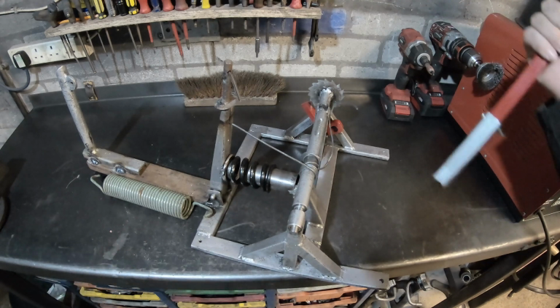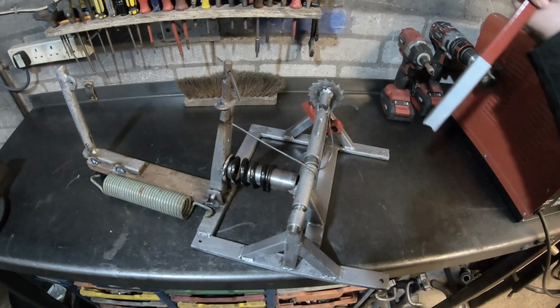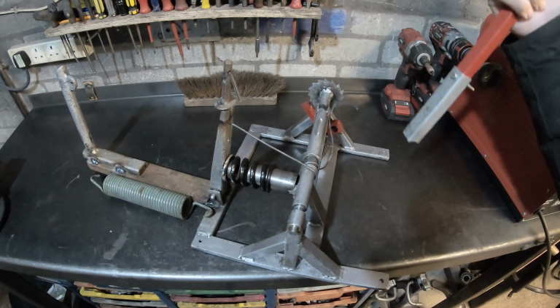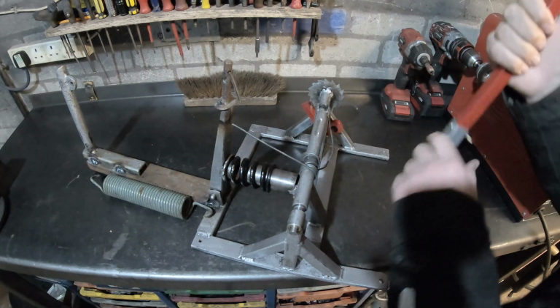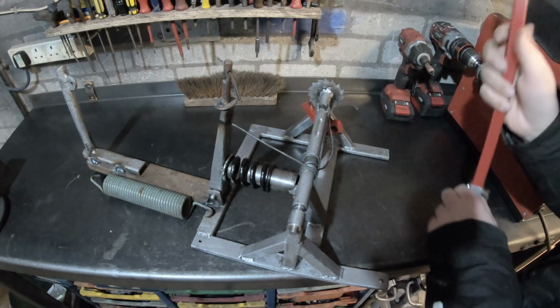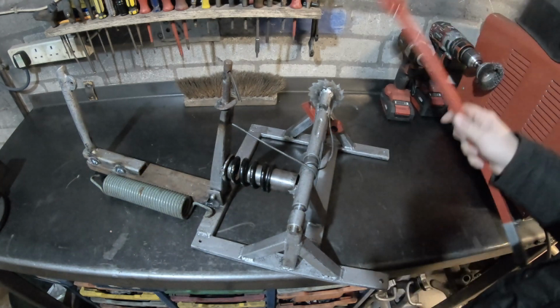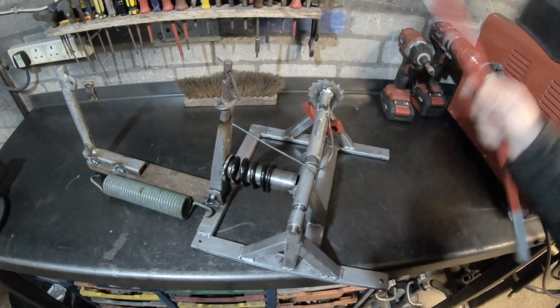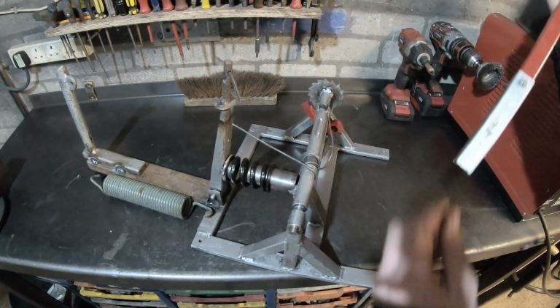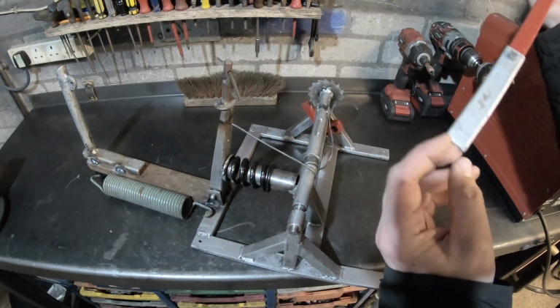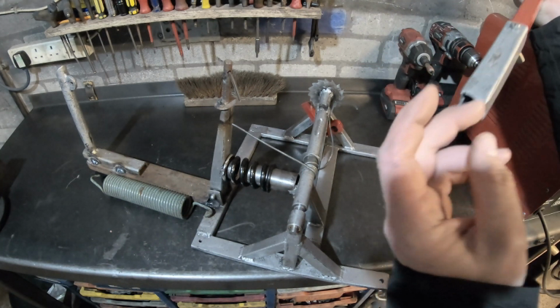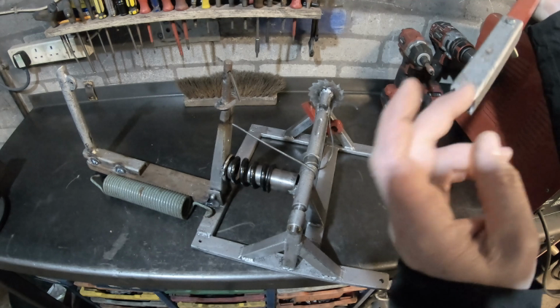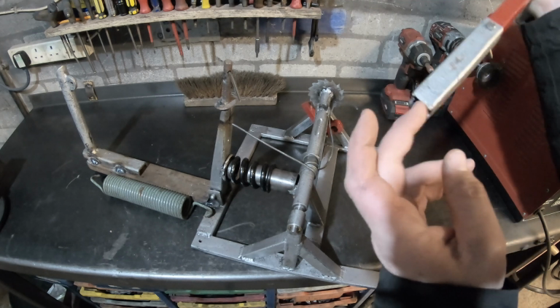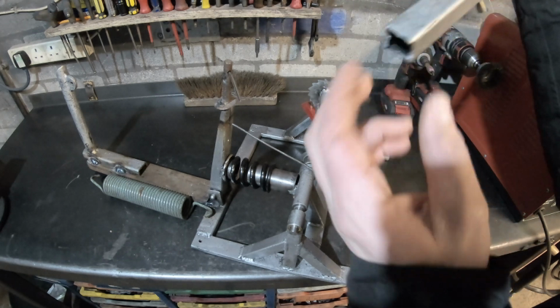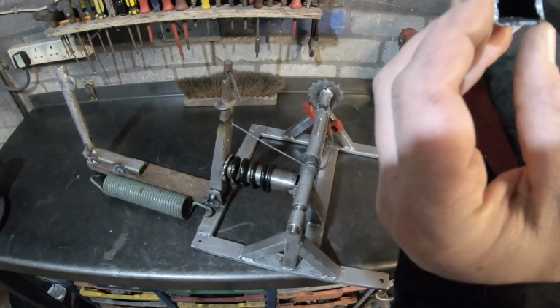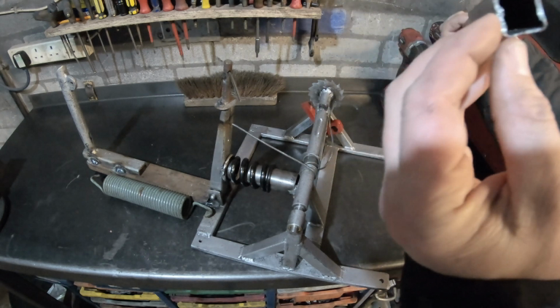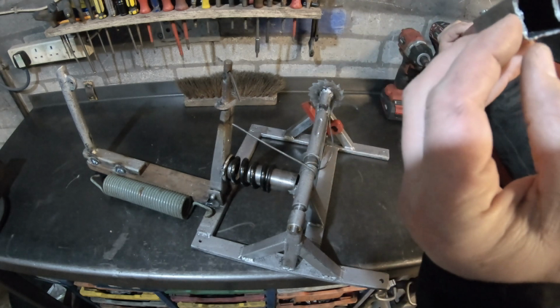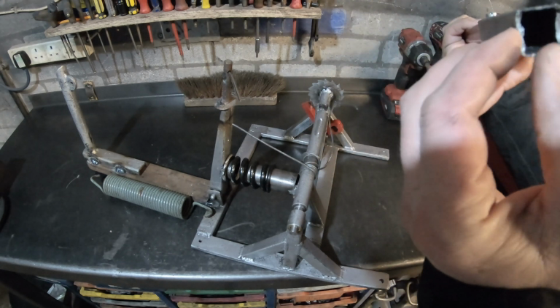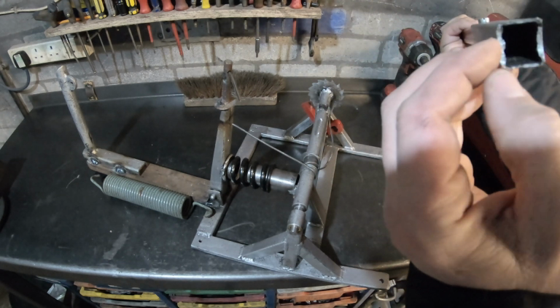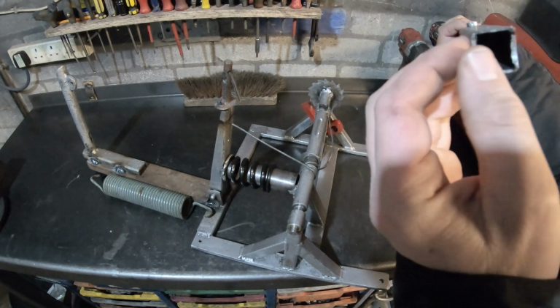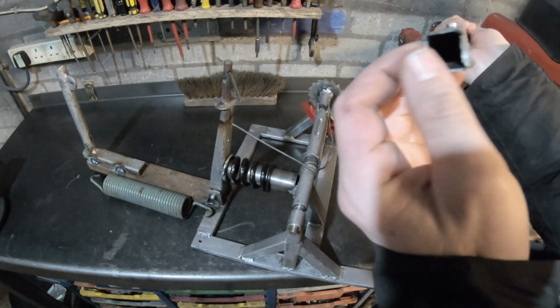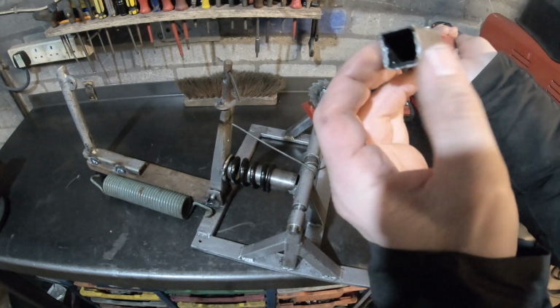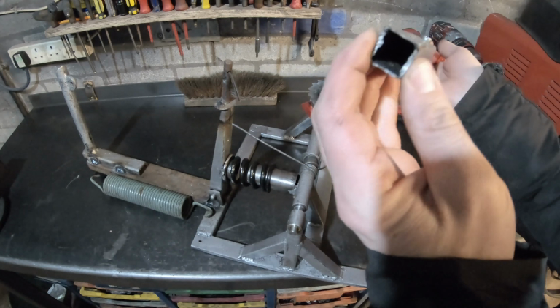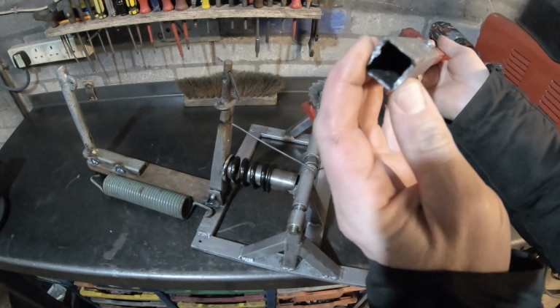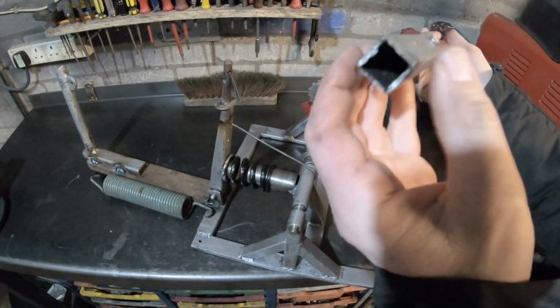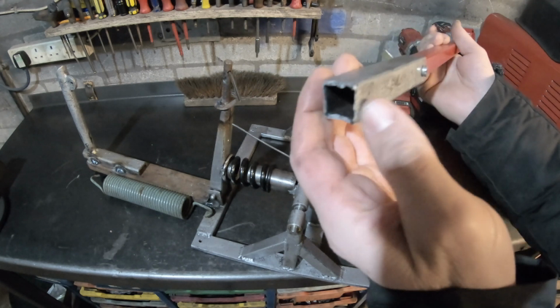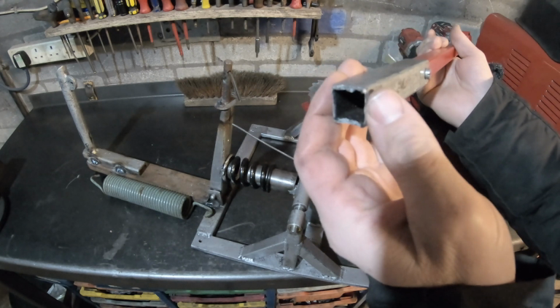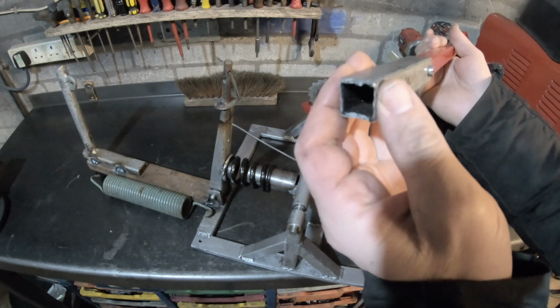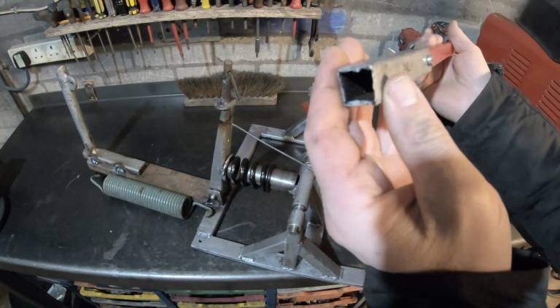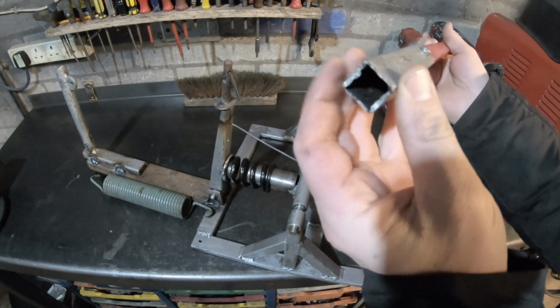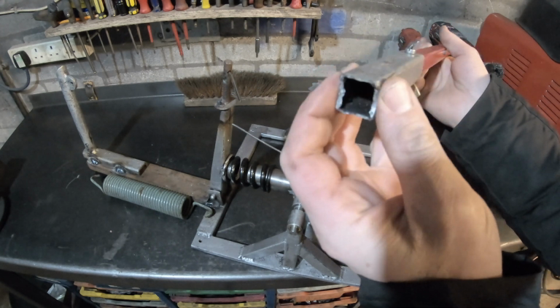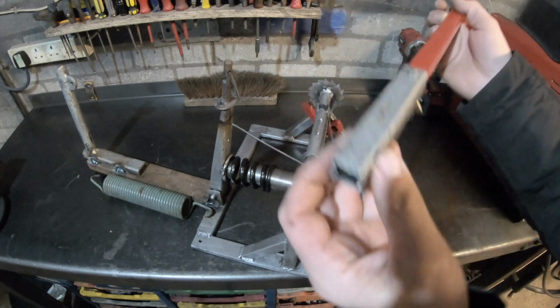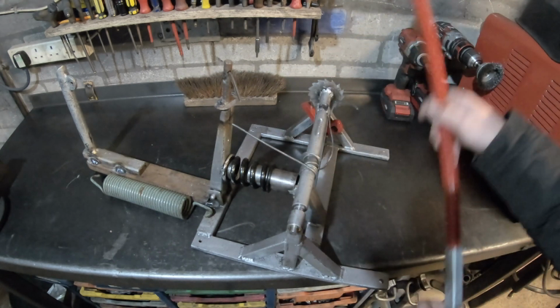Fortunately it didn't snap my welds — it snapped the steel itself, which I know it can do that next to a weld. It becomes brittle or hardened or something like that.